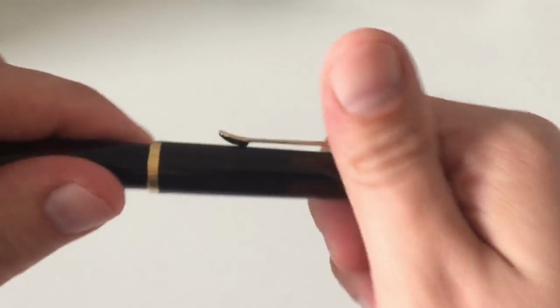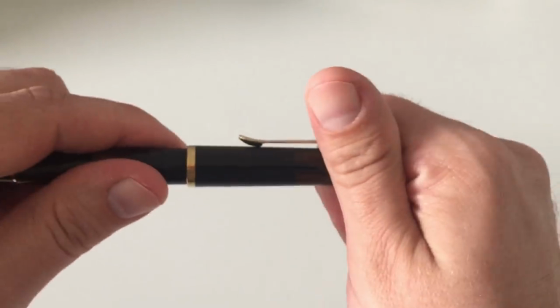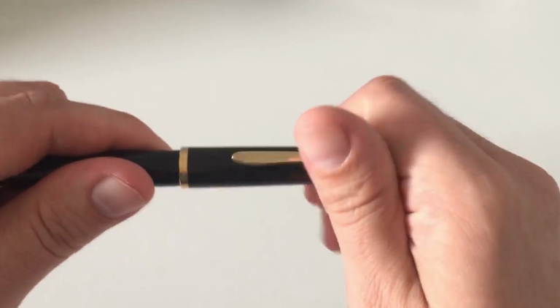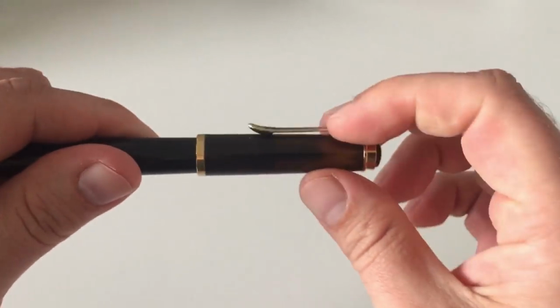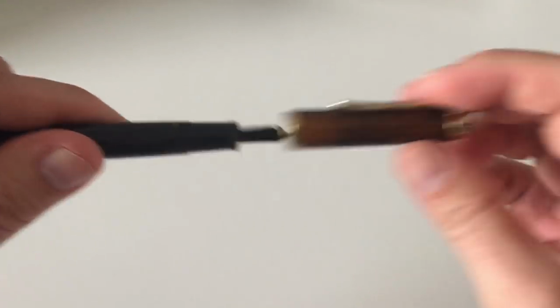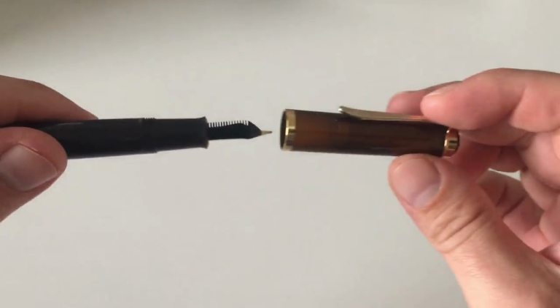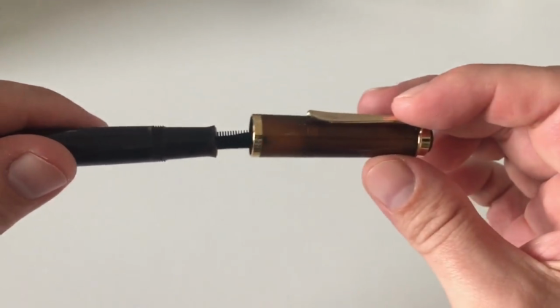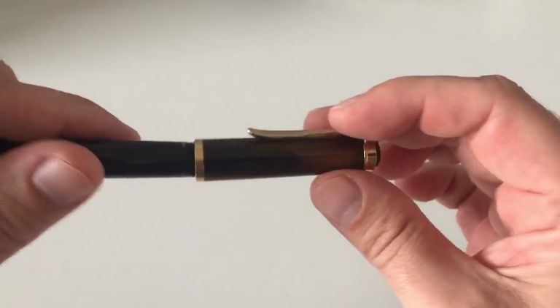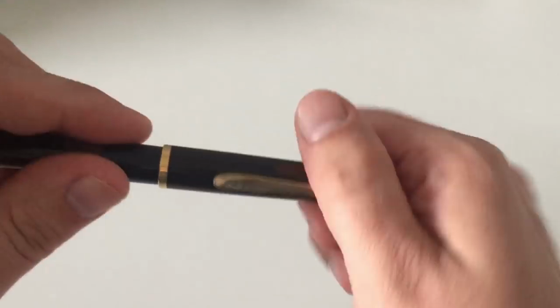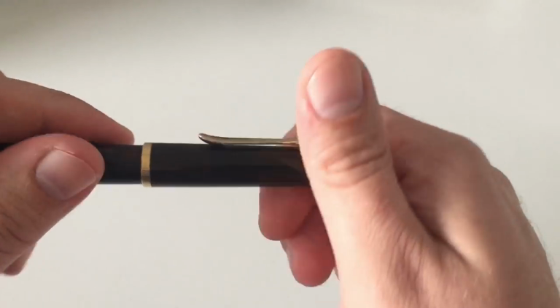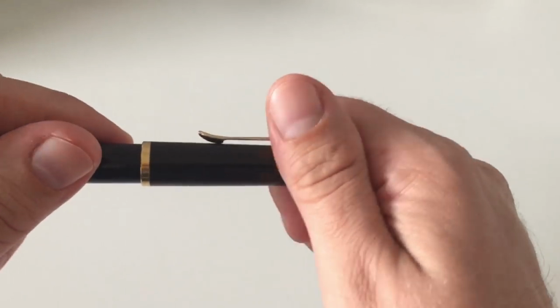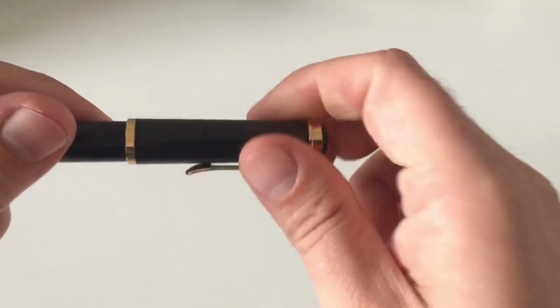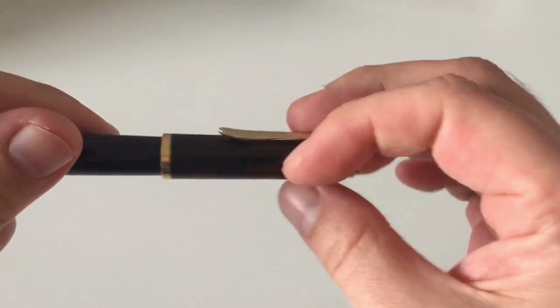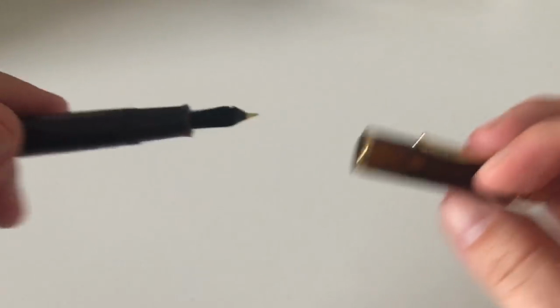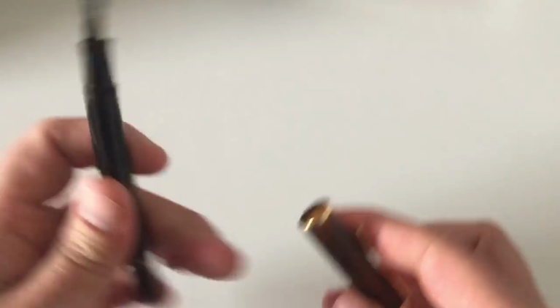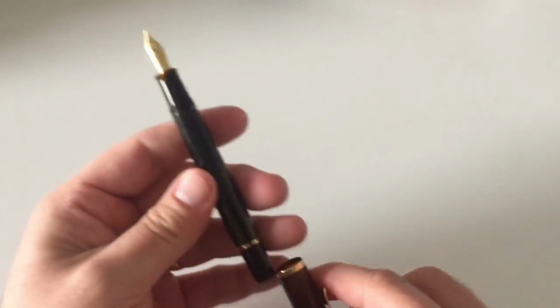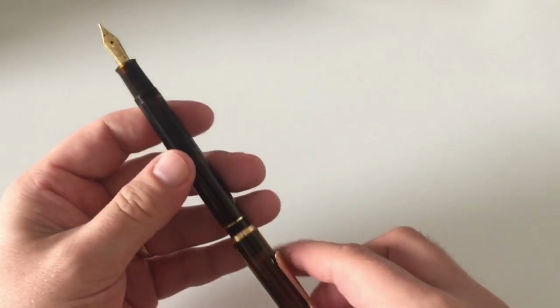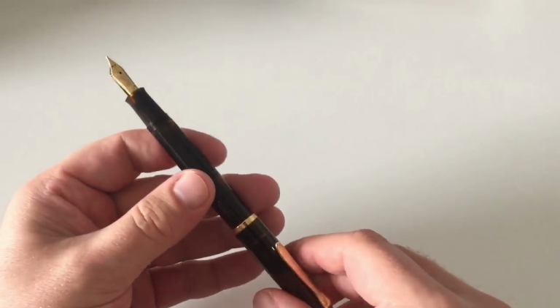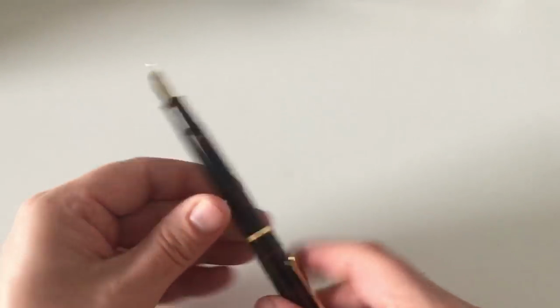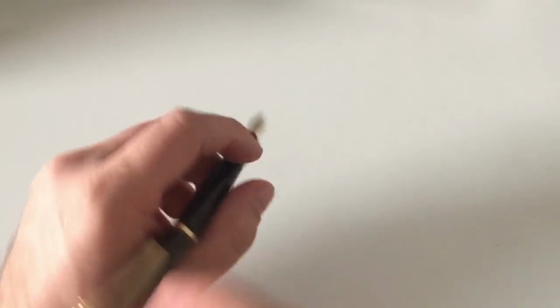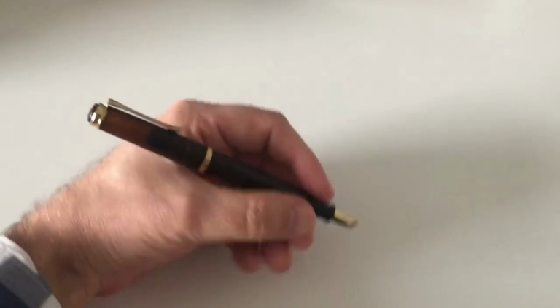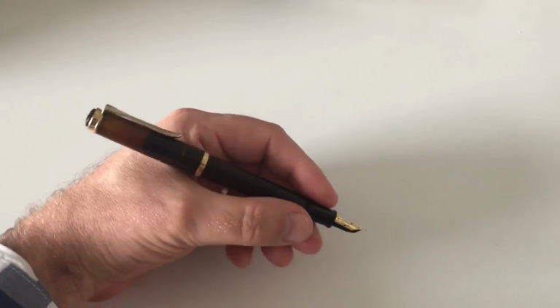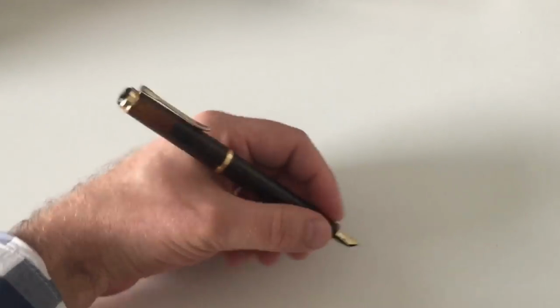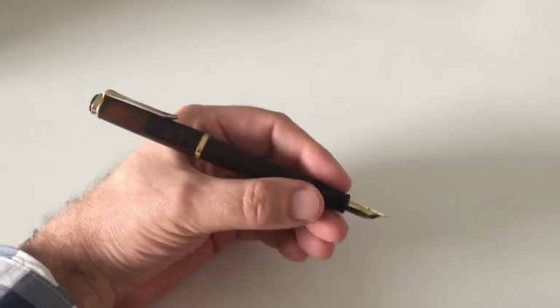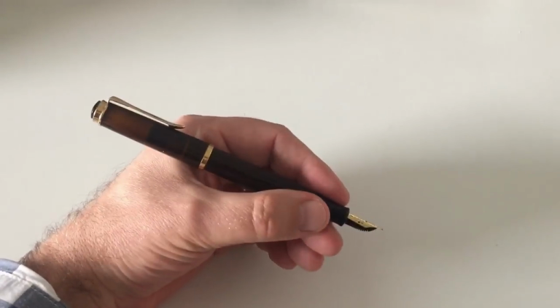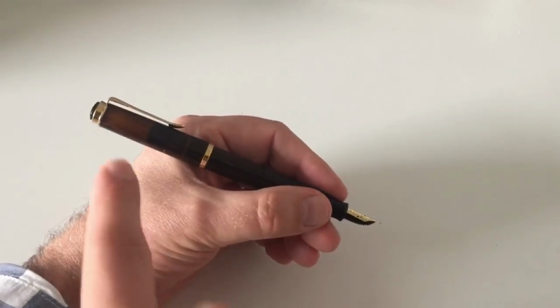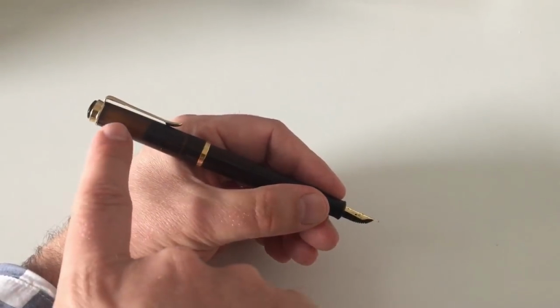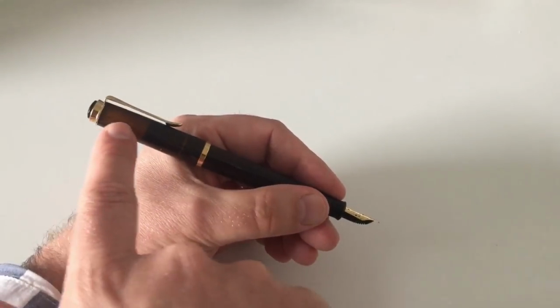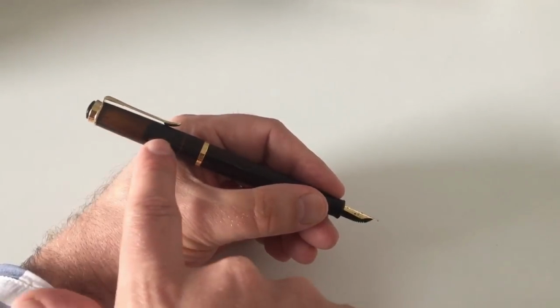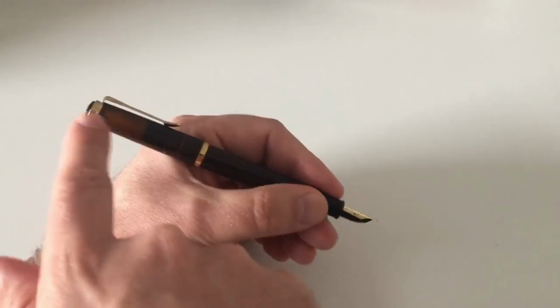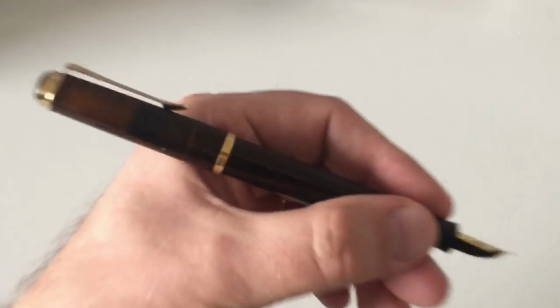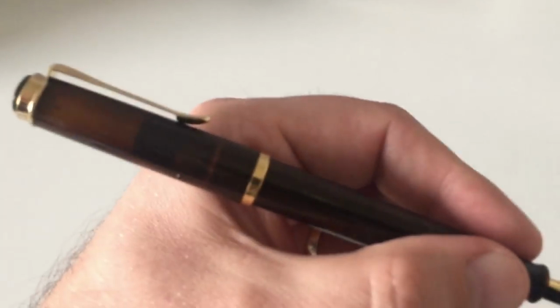As with all Pelikan pens, it uncaps with about one turn — very lovely because it makes it a super fast note taker. The pen posts deep and securely. It lays great in the hand, and you see the demonstrator effect again in the cap.